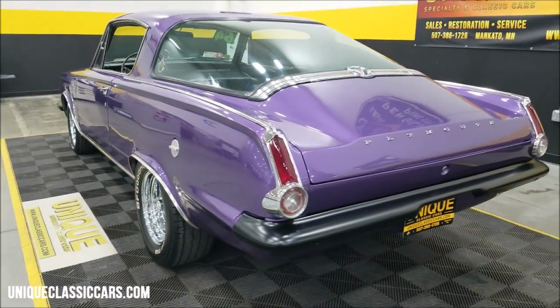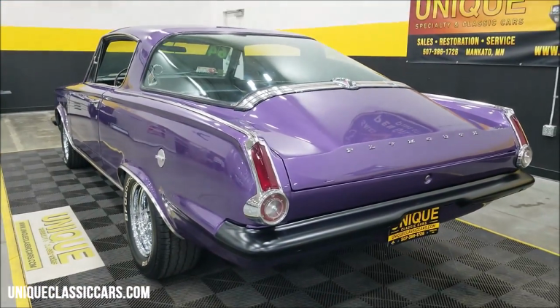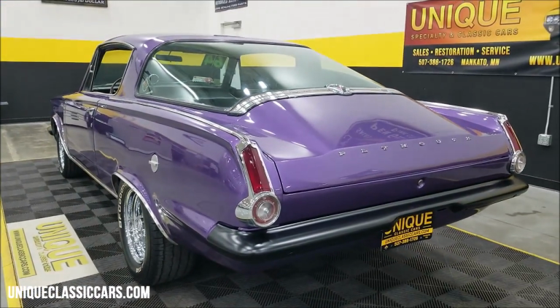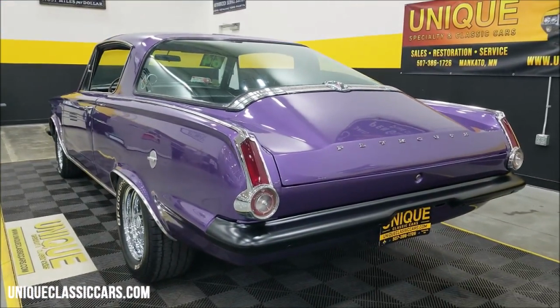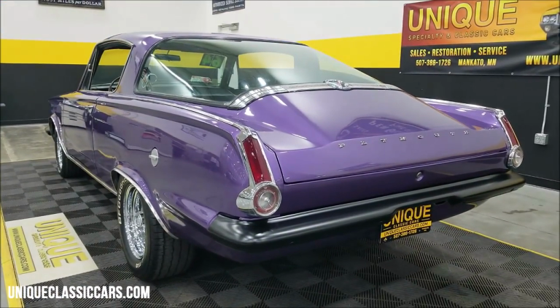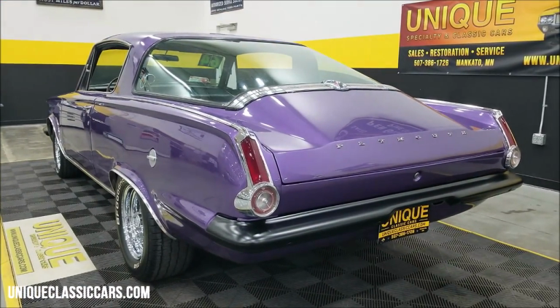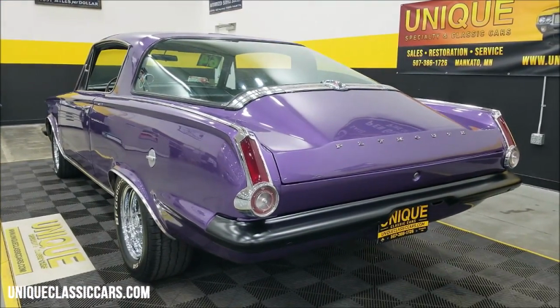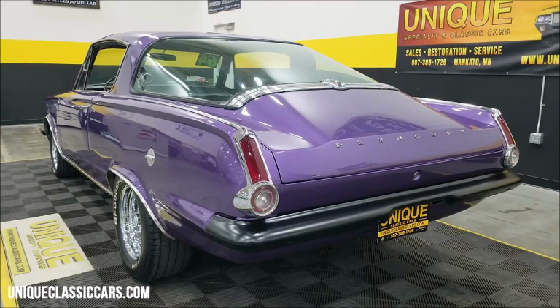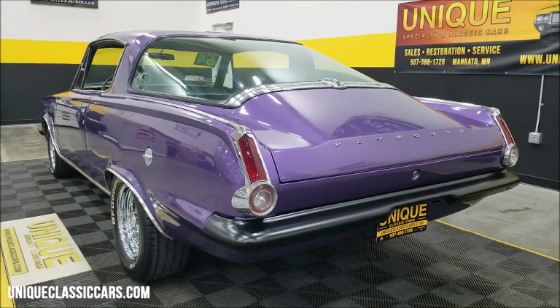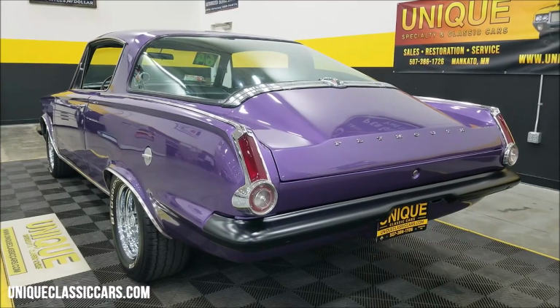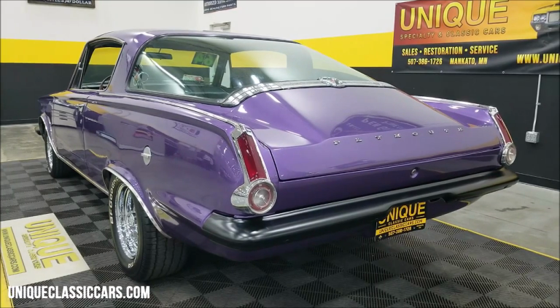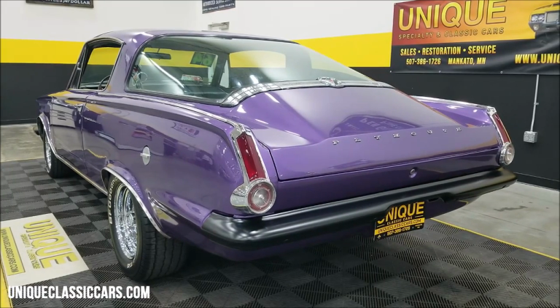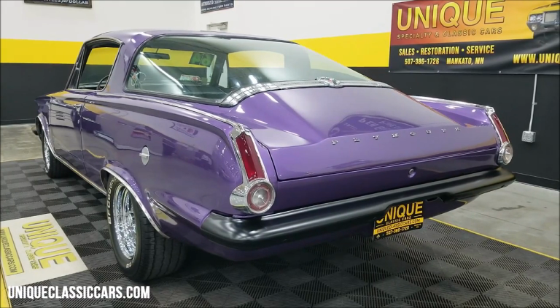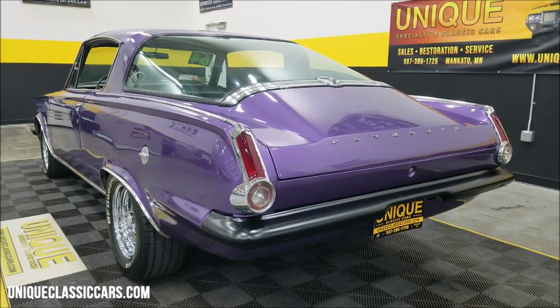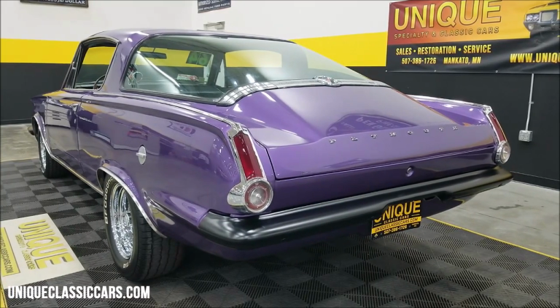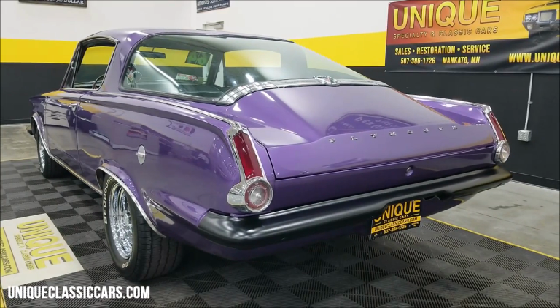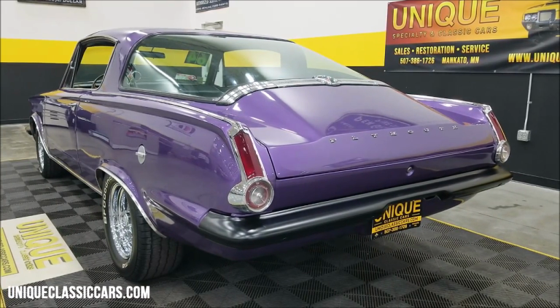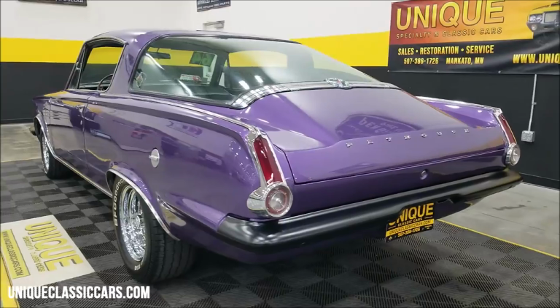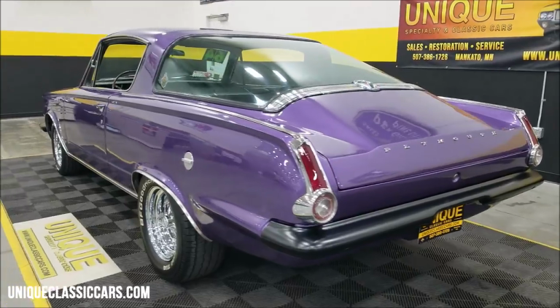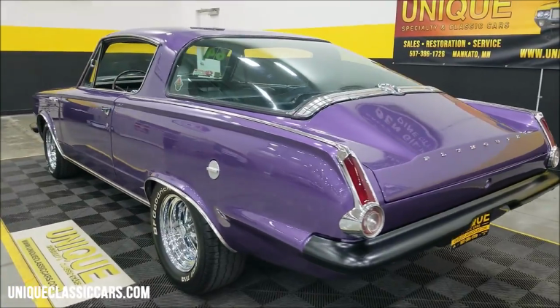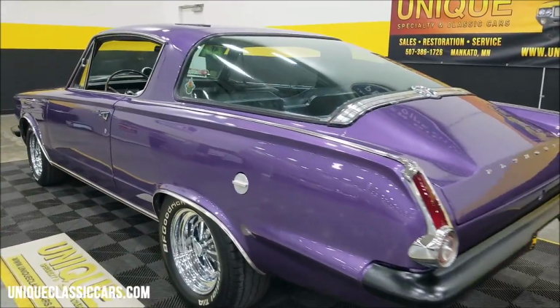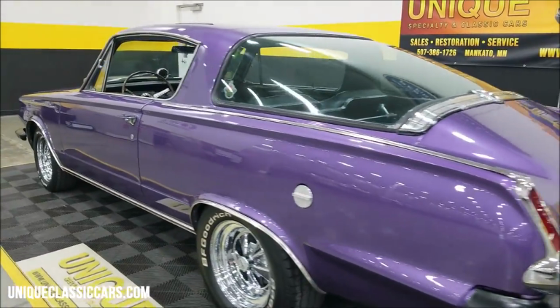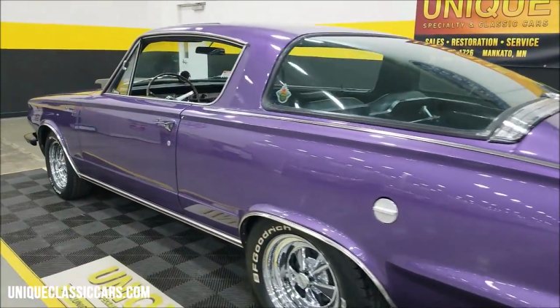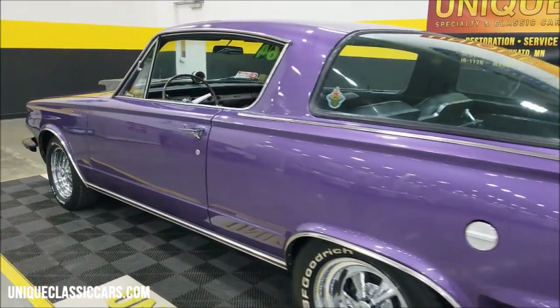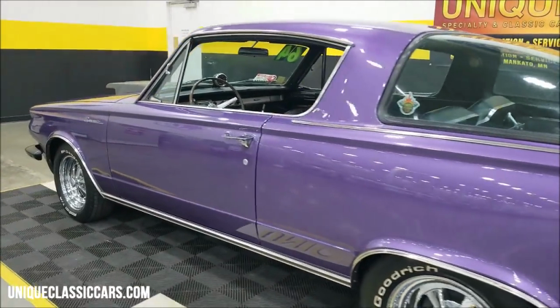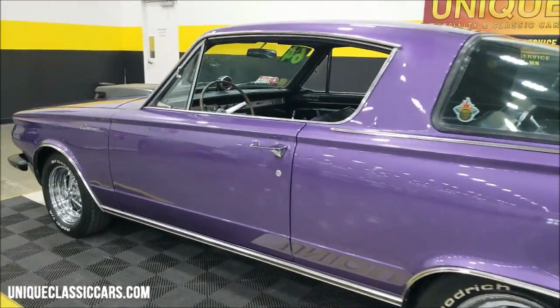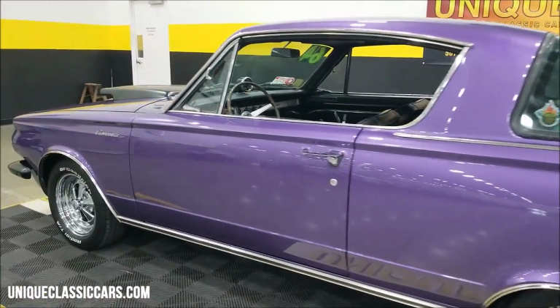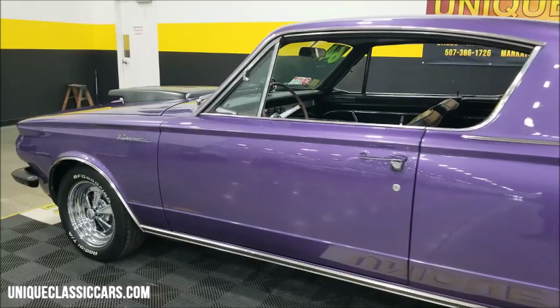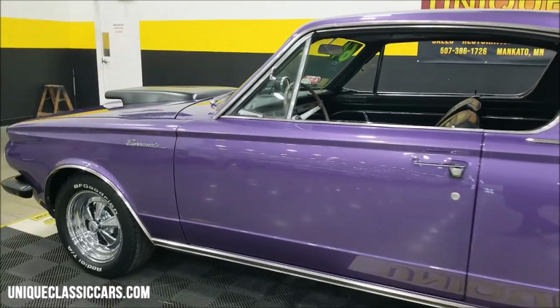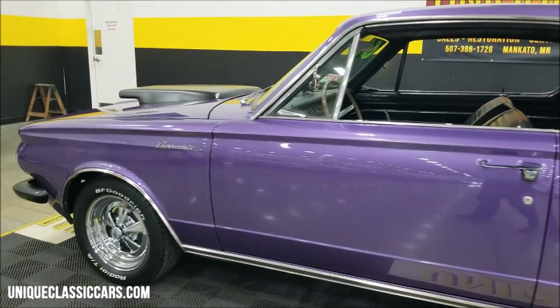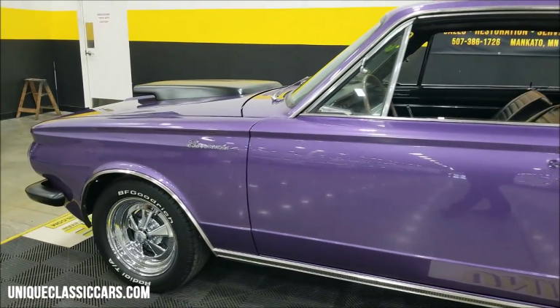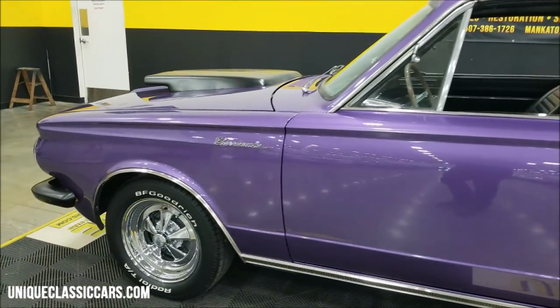Sounds pretty healthy. Door closes nicely. This one will turn some heads pulling into any of your local shows, cruise-ins, or roll-ins. Good sound to it. Let's slip up by the hood and take a look at that 318.